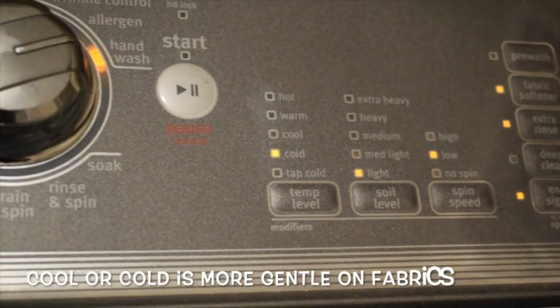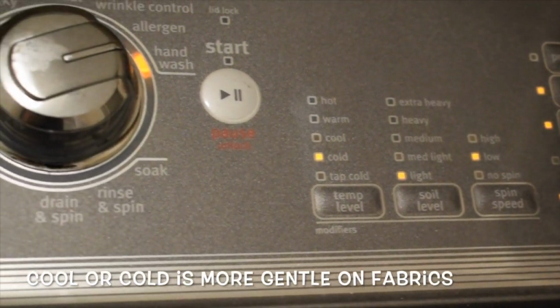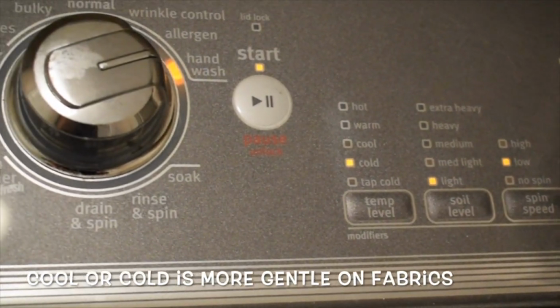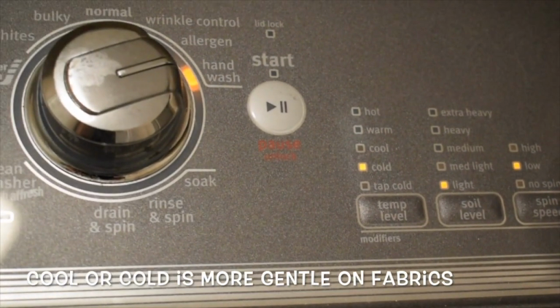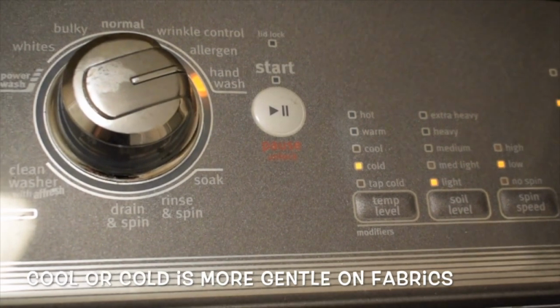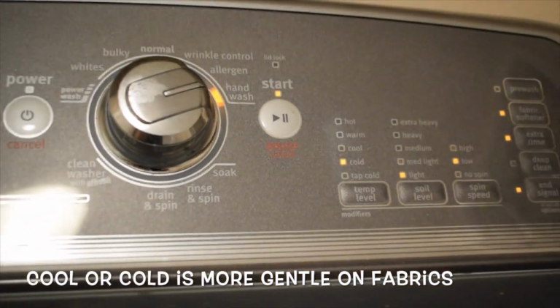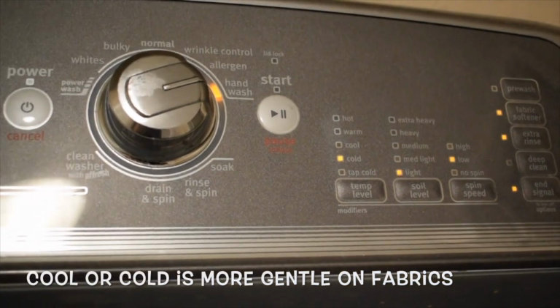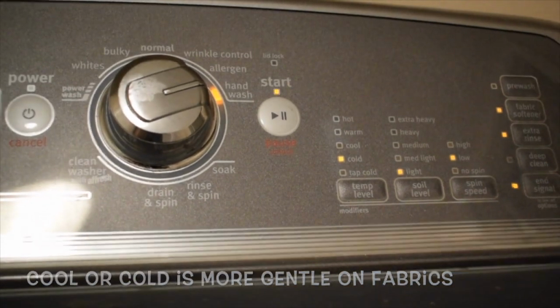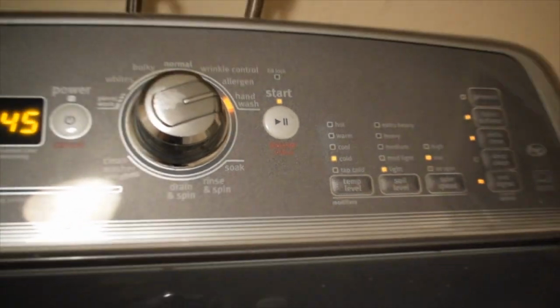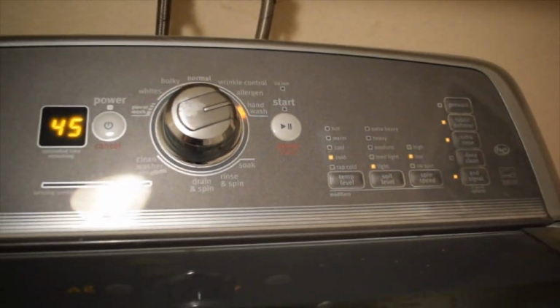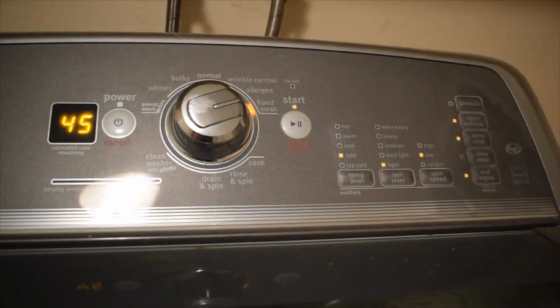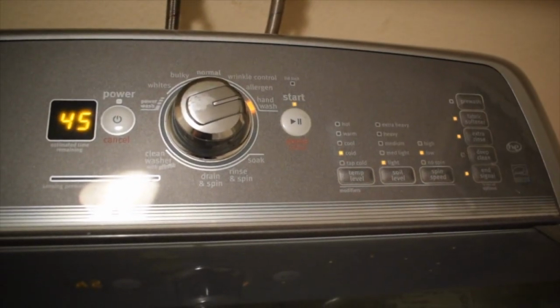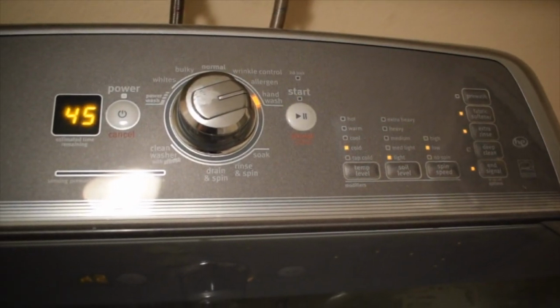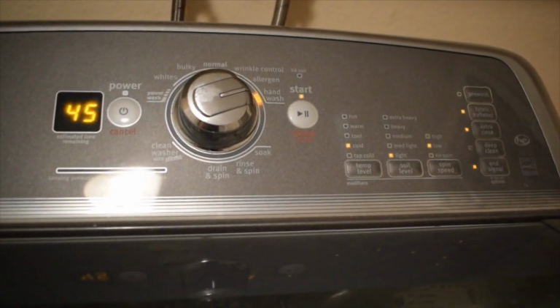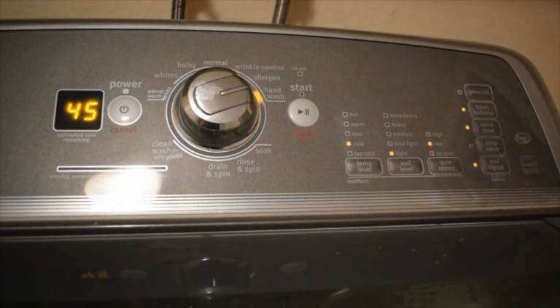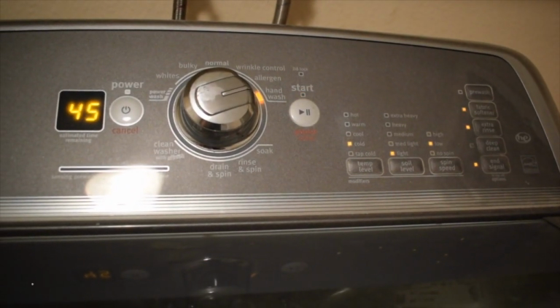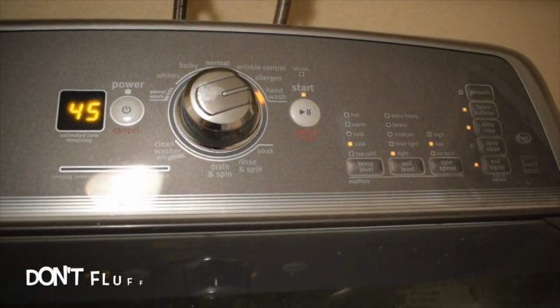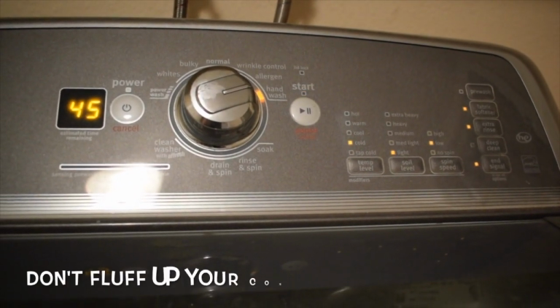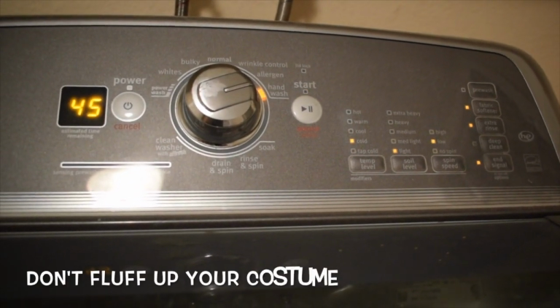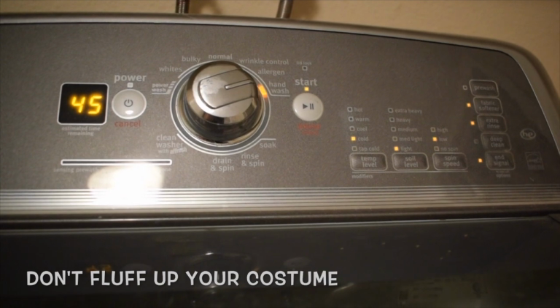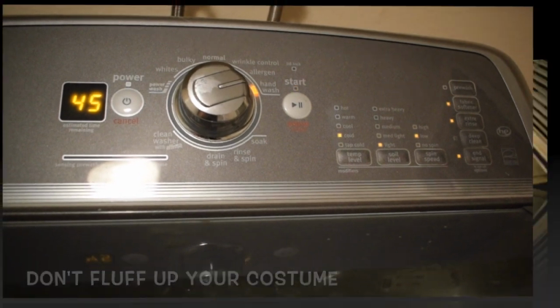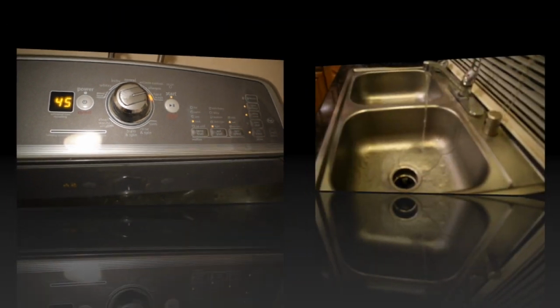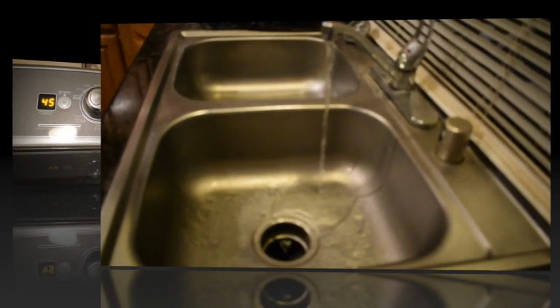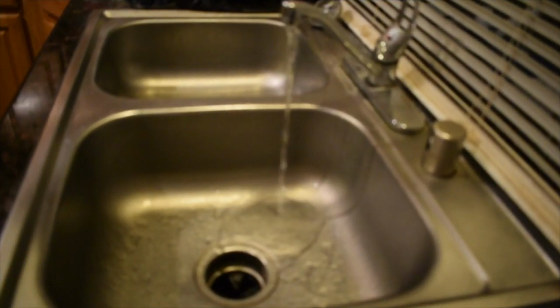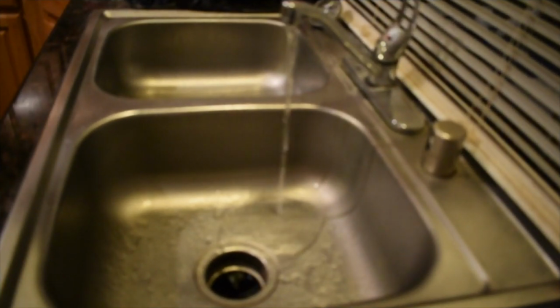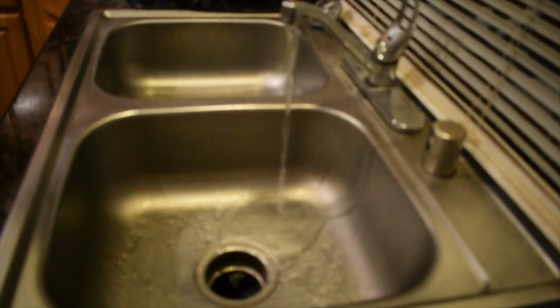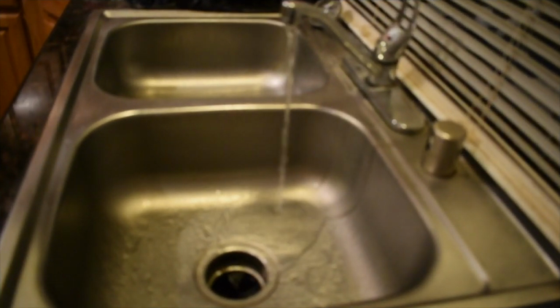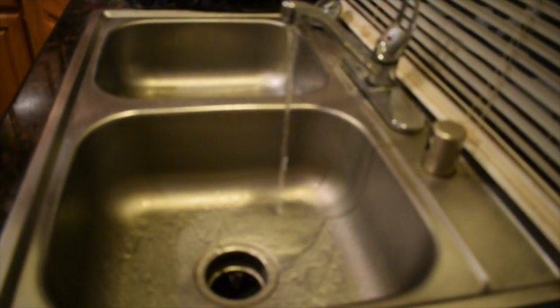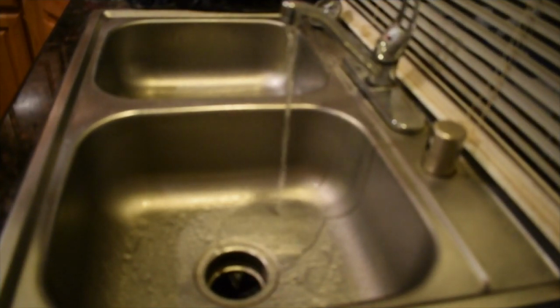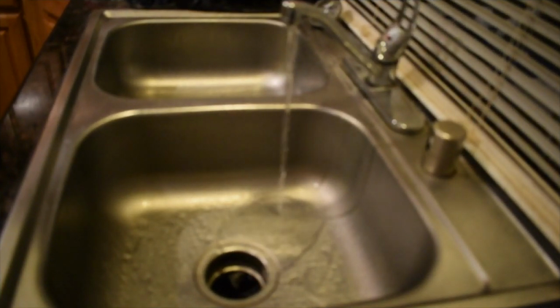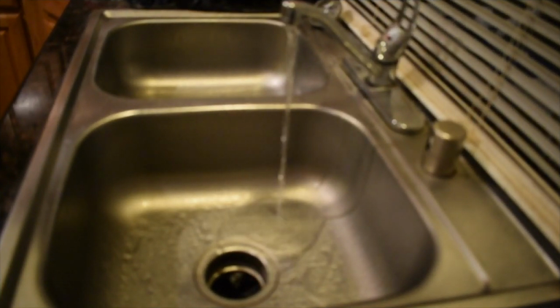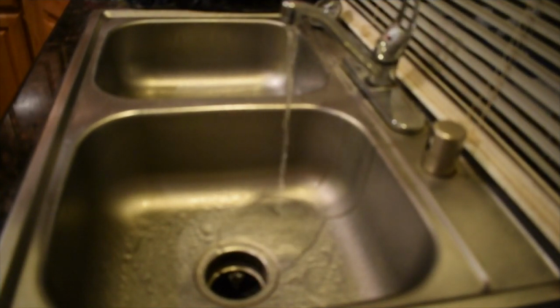You definitely want to check with whoever makes your costume before you actually throw your costume in the washer and dryer, because some are not made for that. Which brings us to the sink.